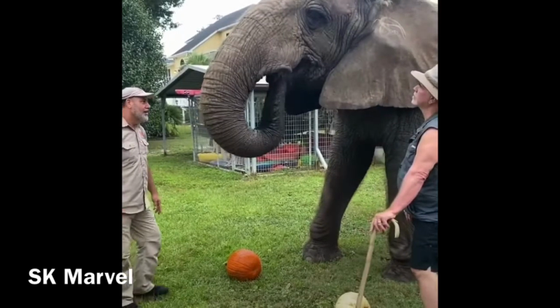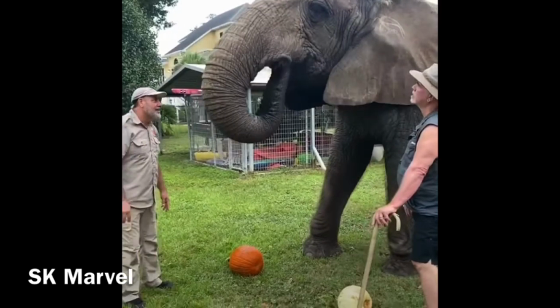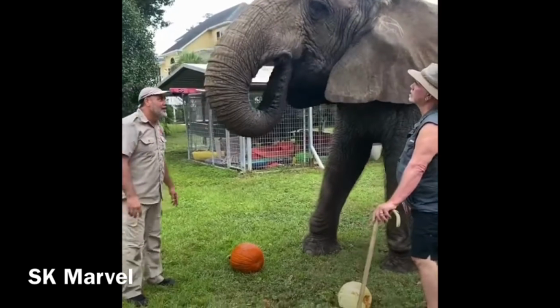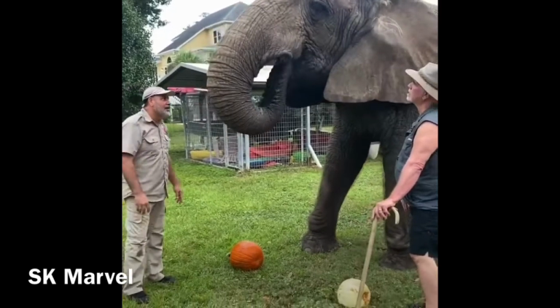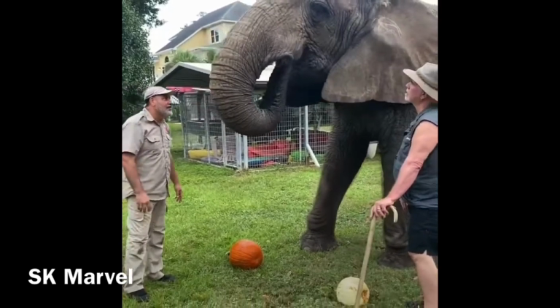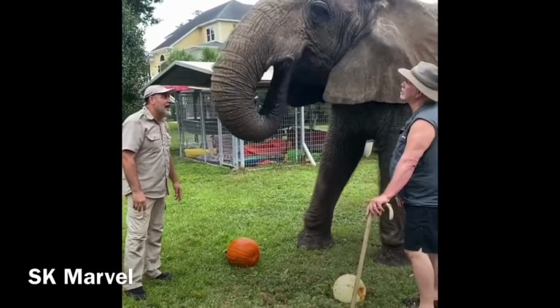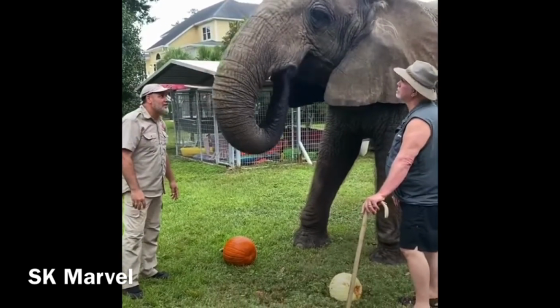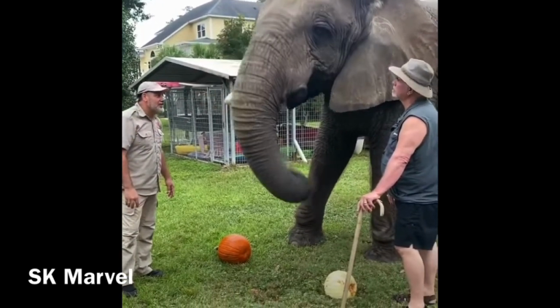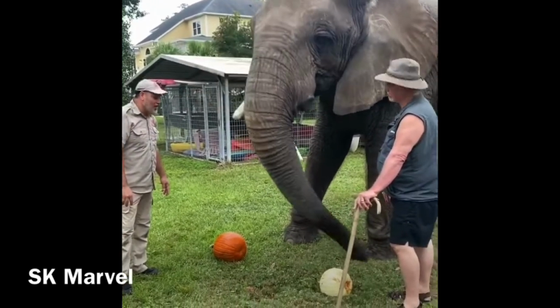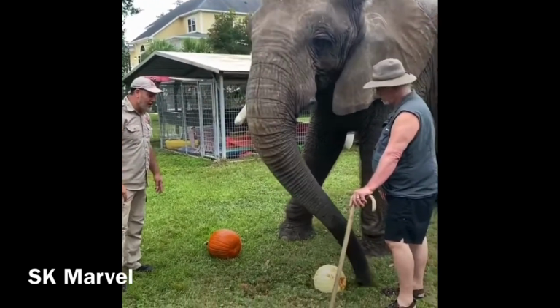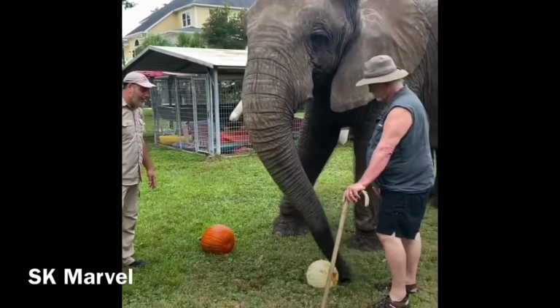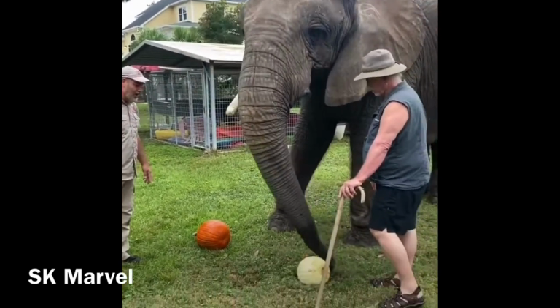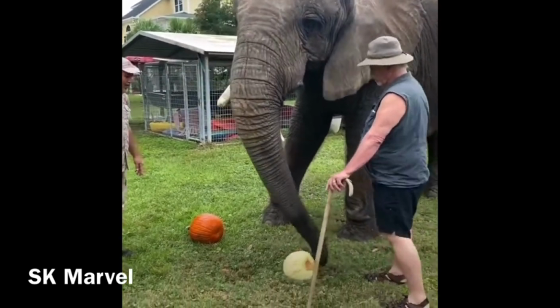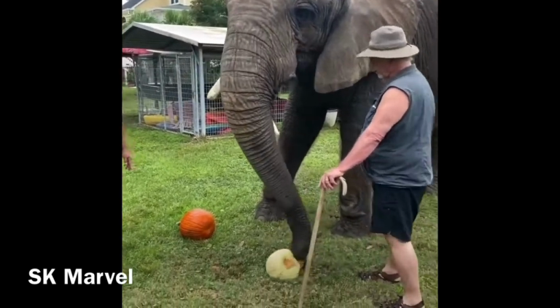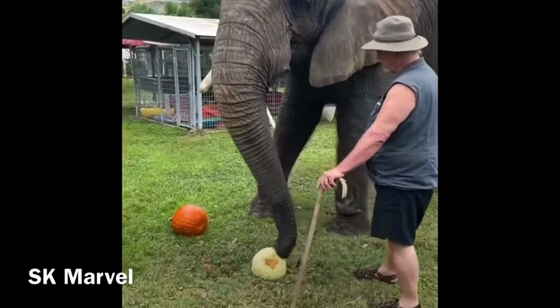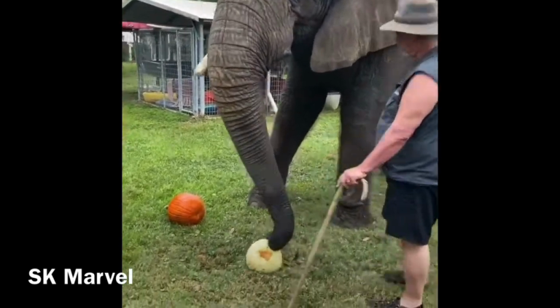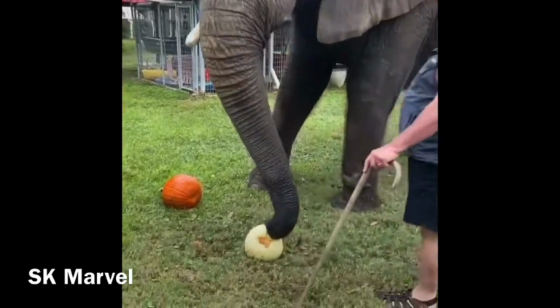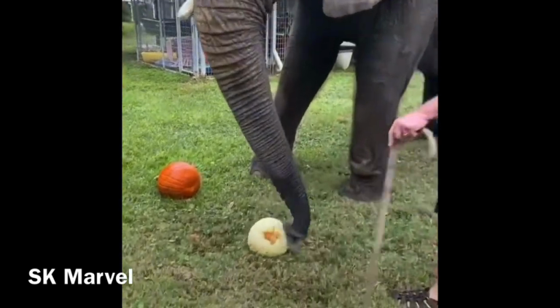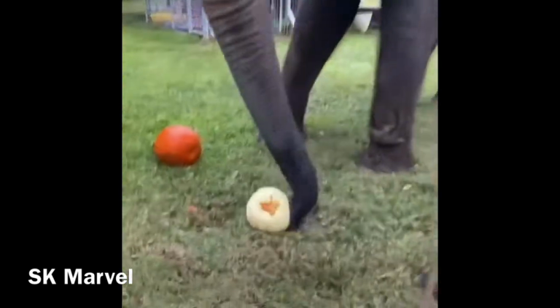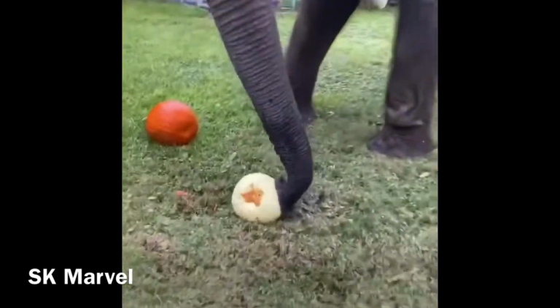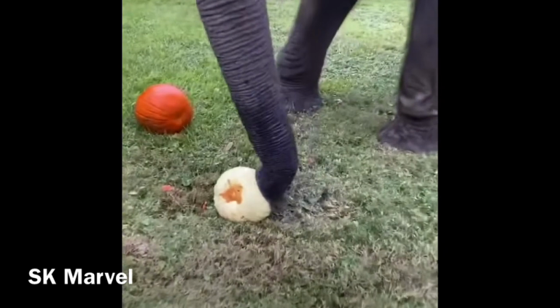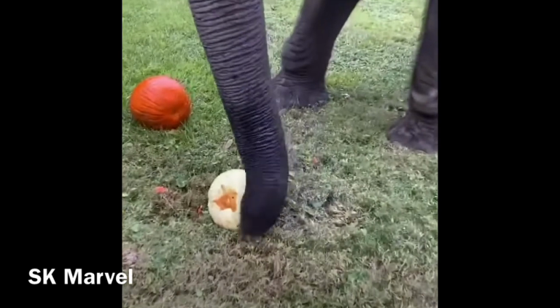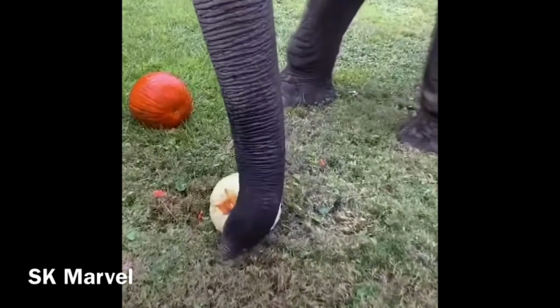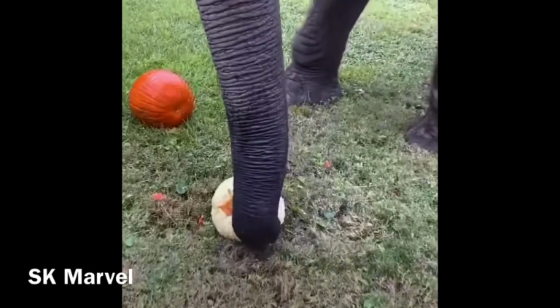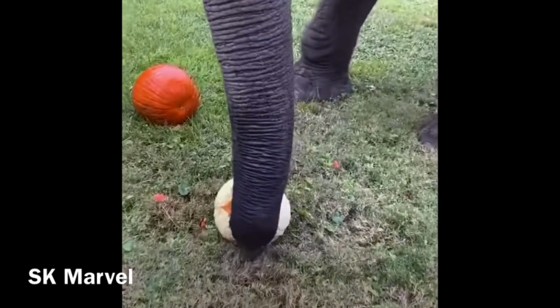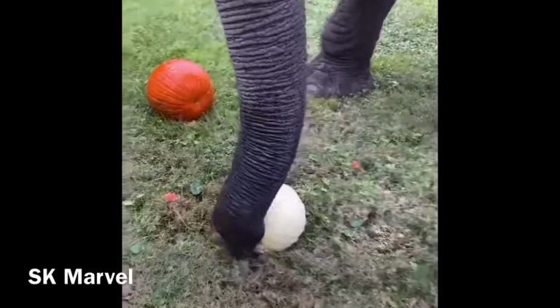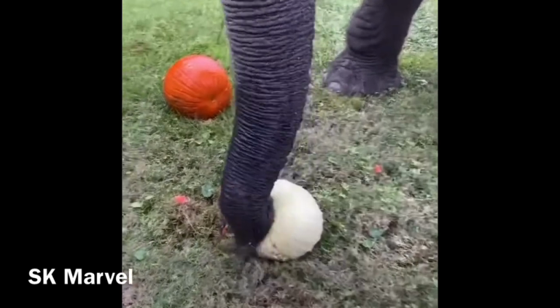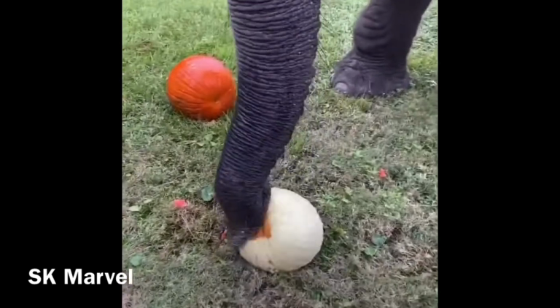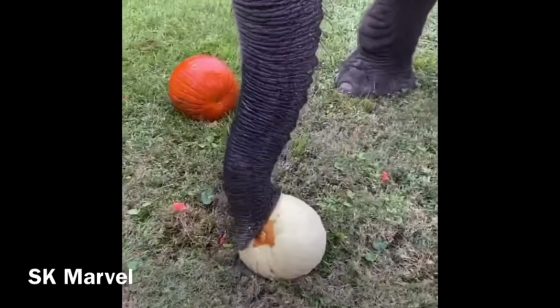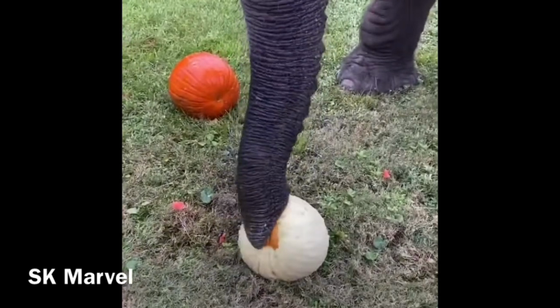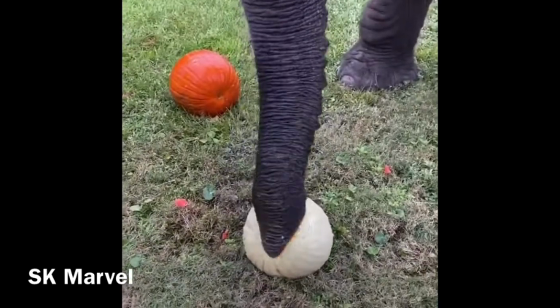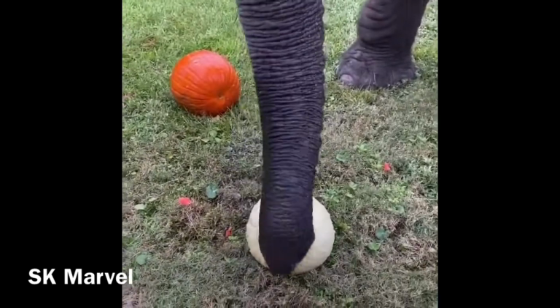There goes the last bit — she's crunching it up. You want that pumpkin? Excuse you. She'll open it, but she might not eat it.